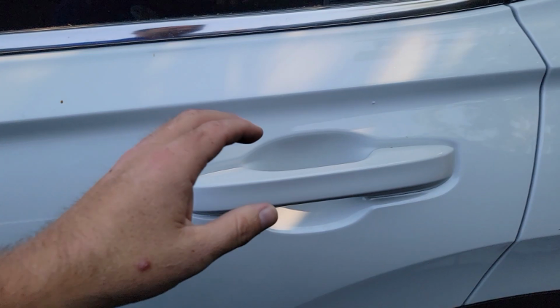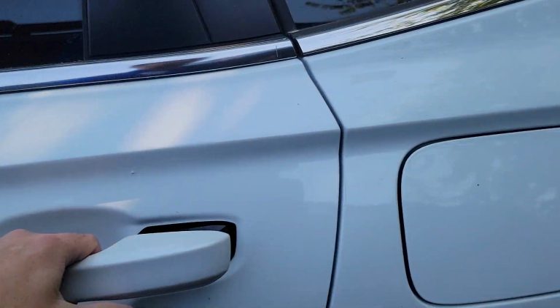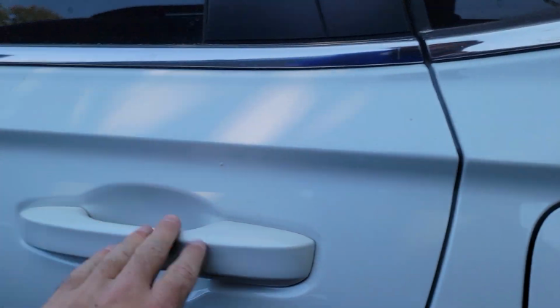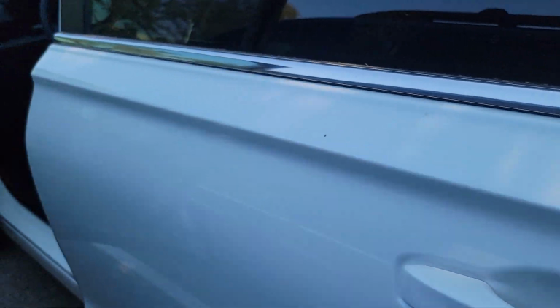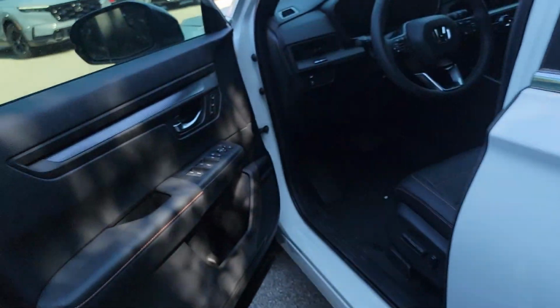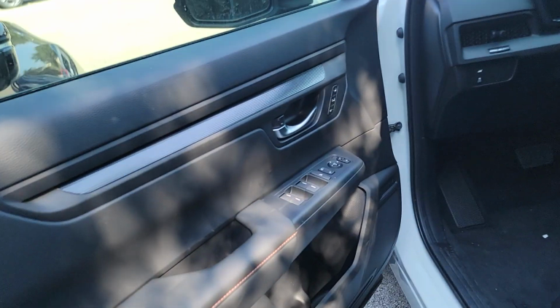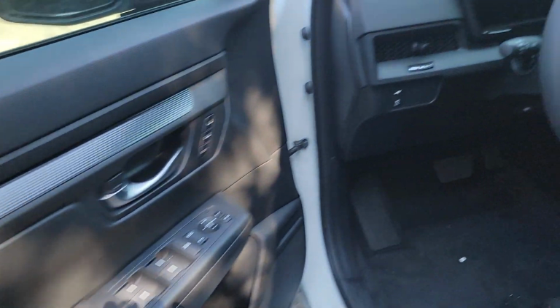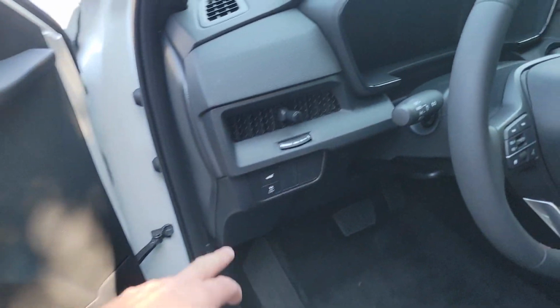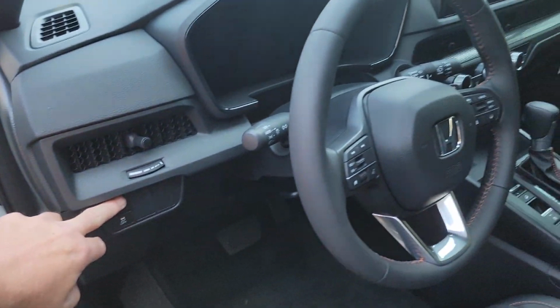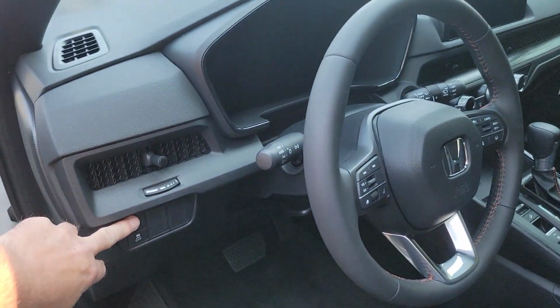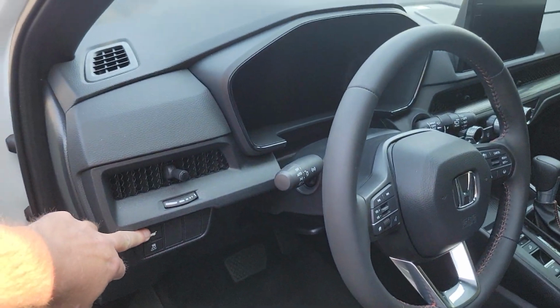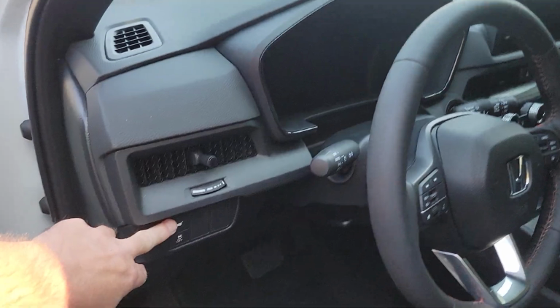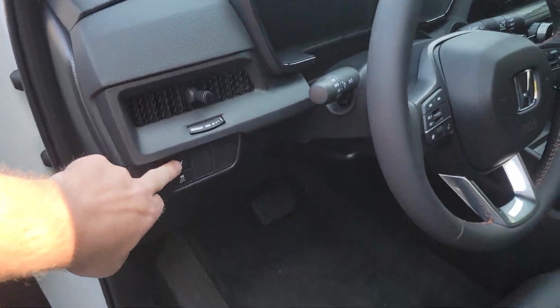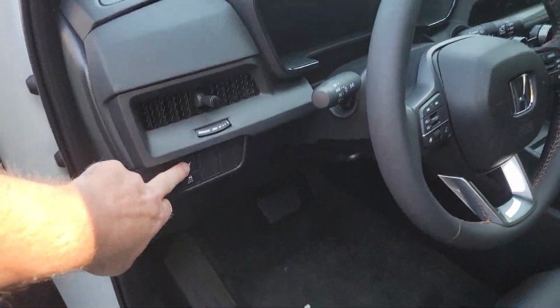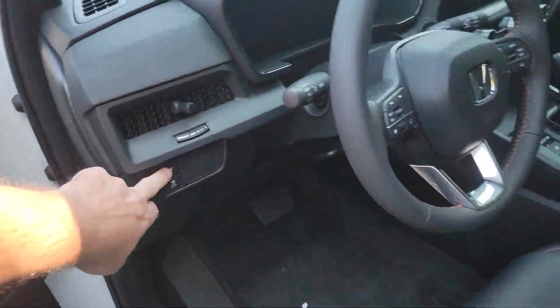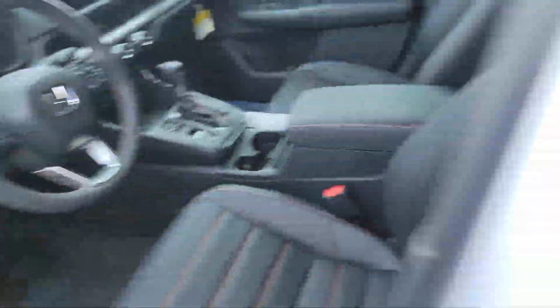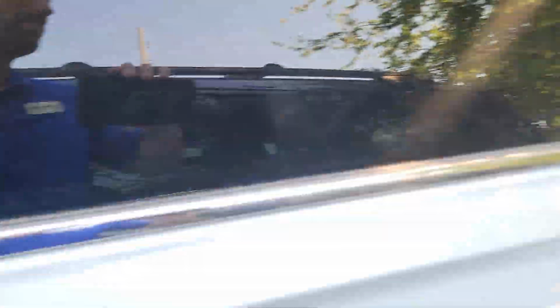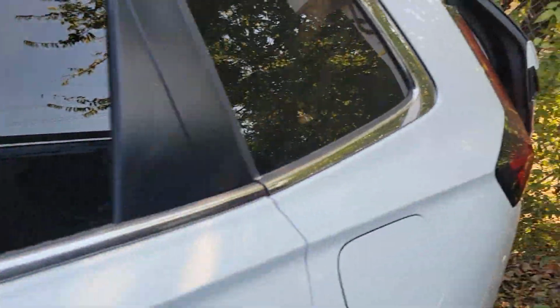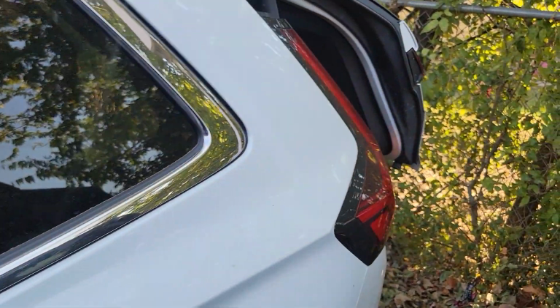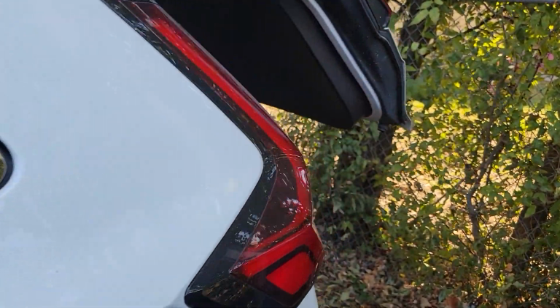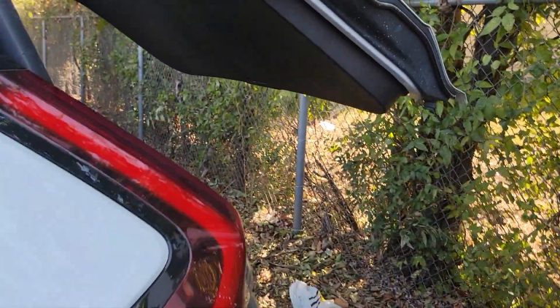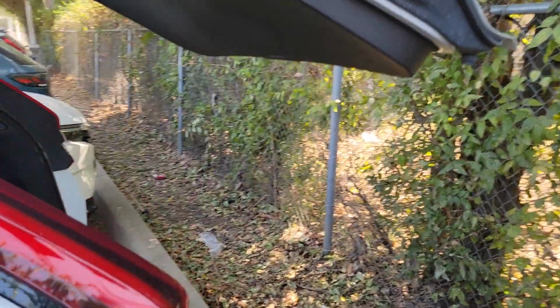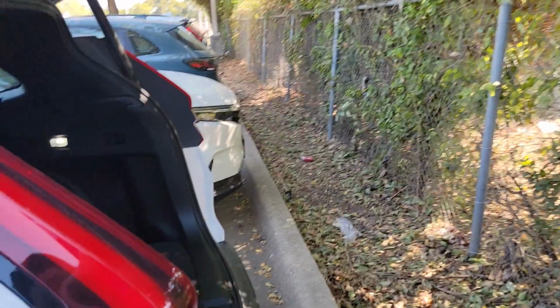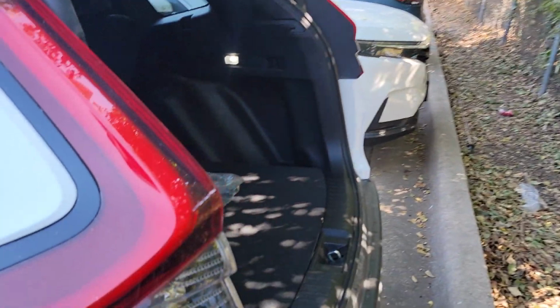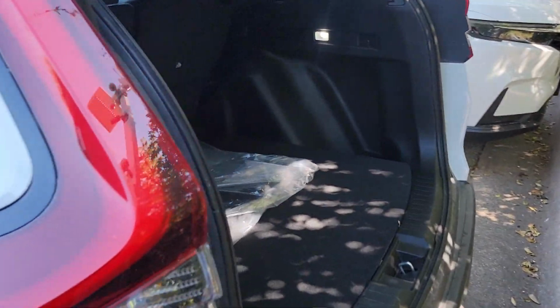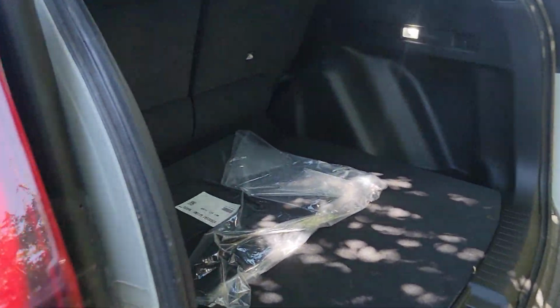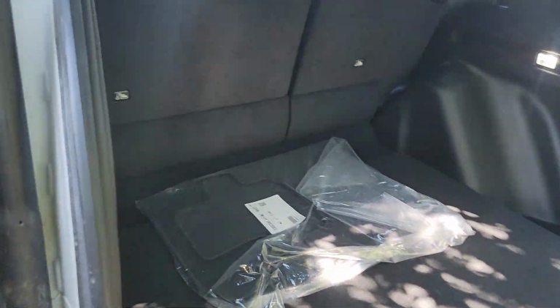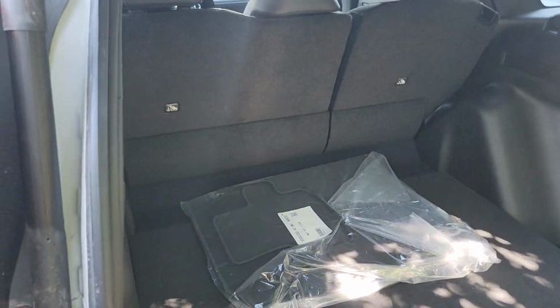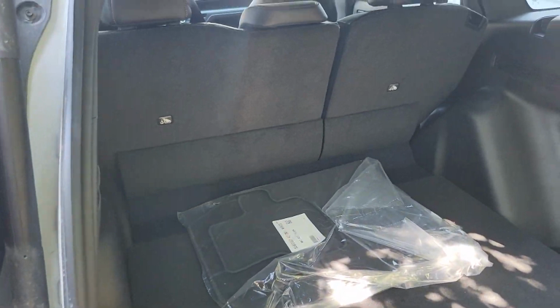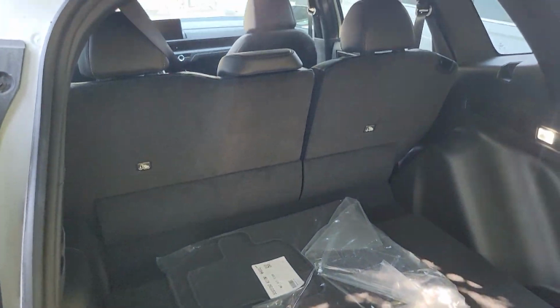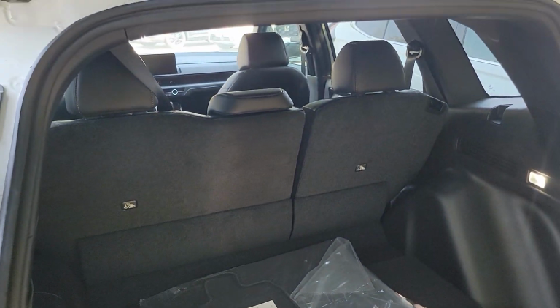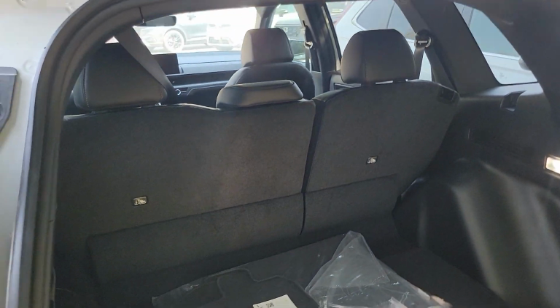You also get a powered lift gate so your trunk you can open from right here. It'll automatically open and close. And there's a view of the back trunk area for you.